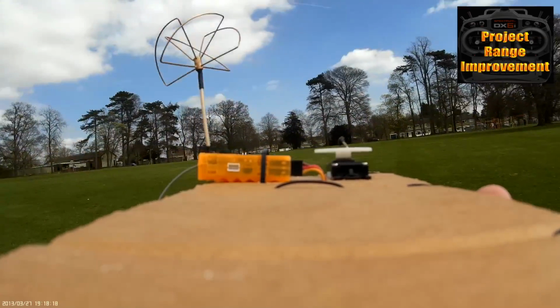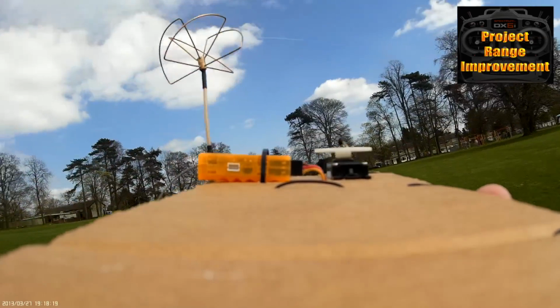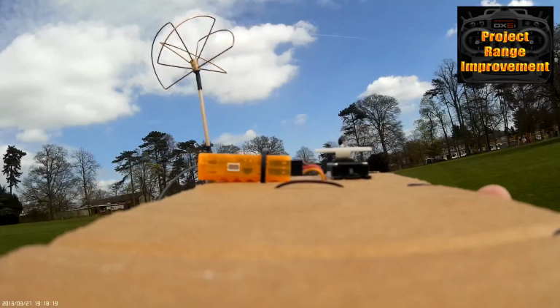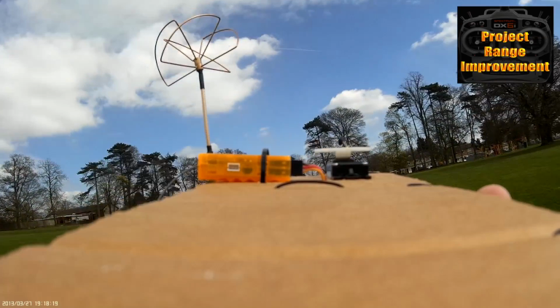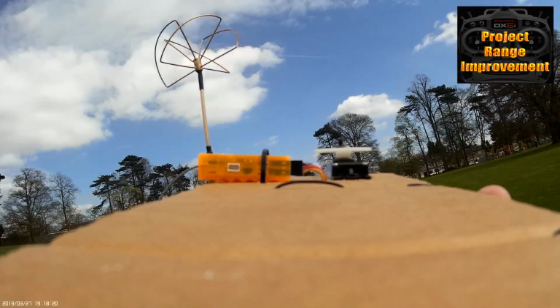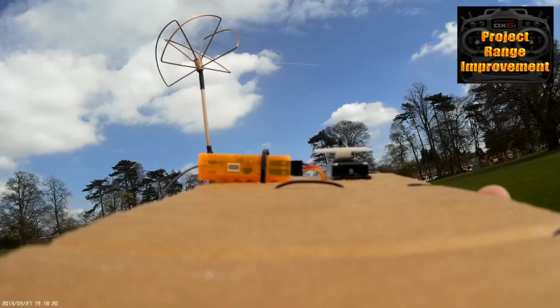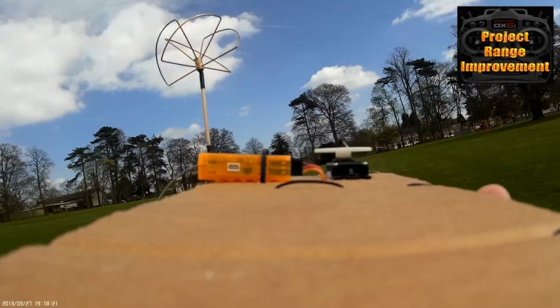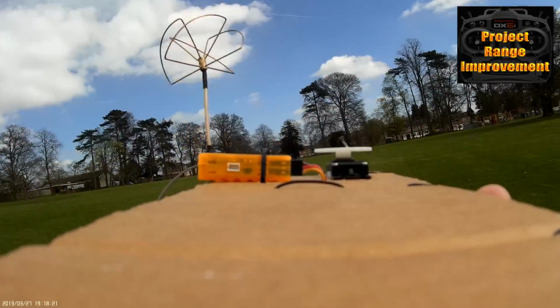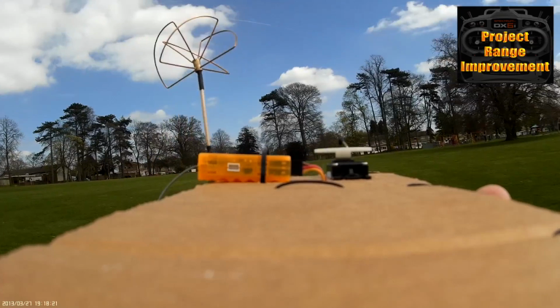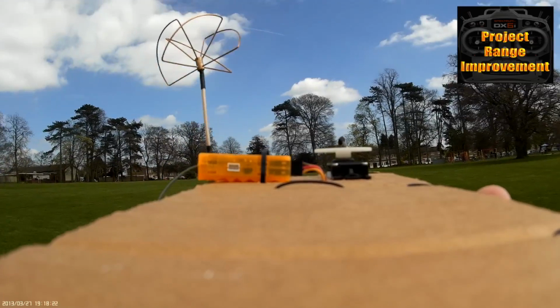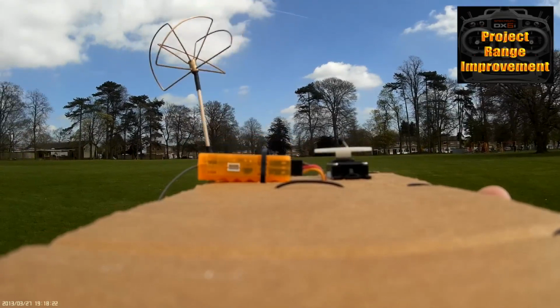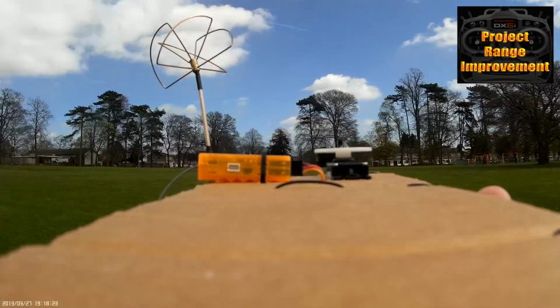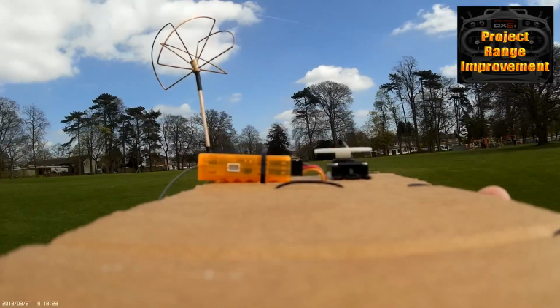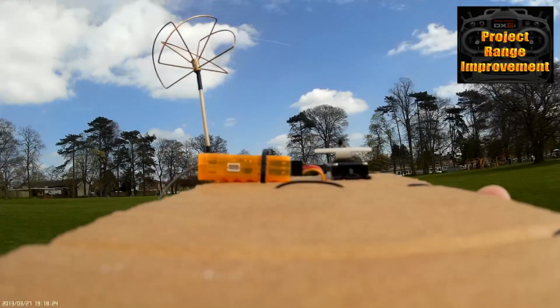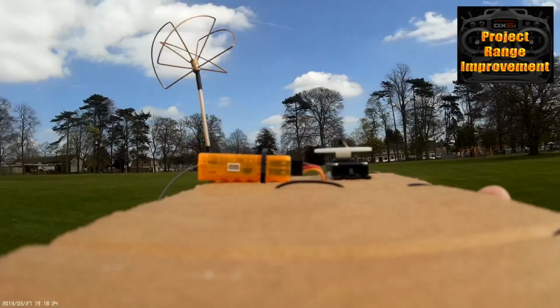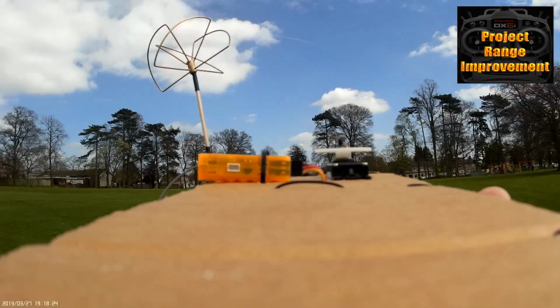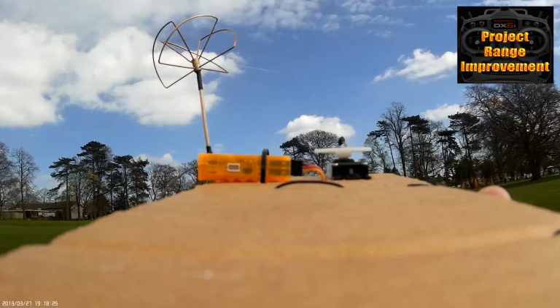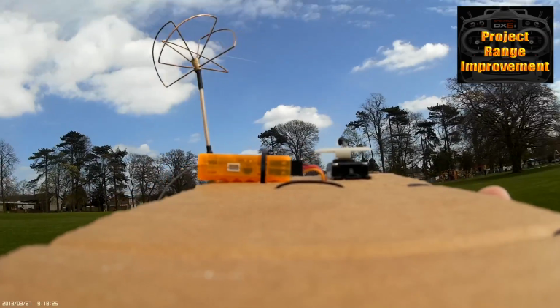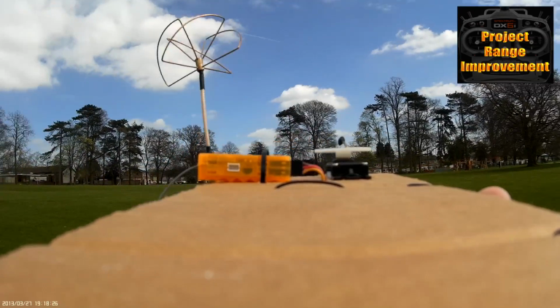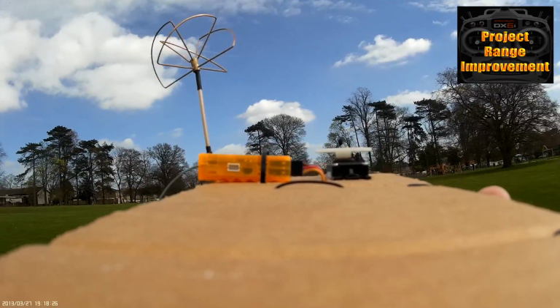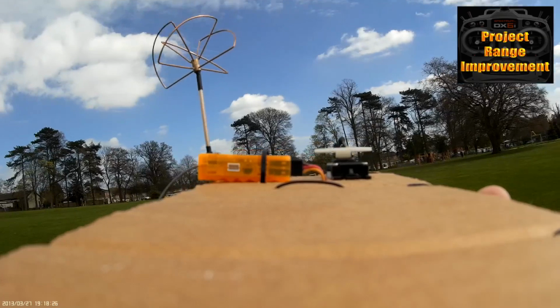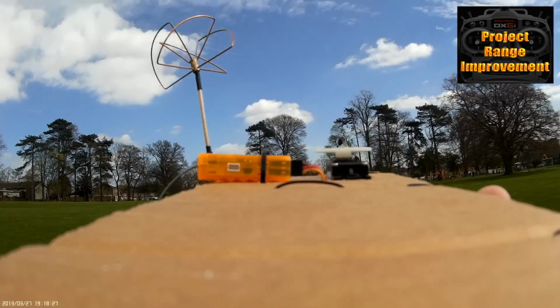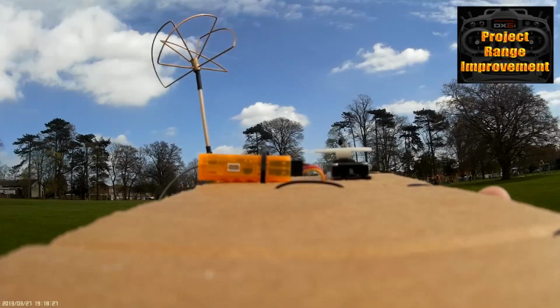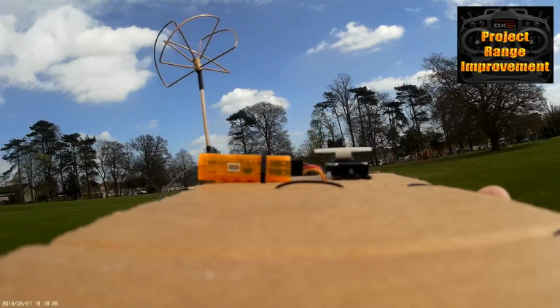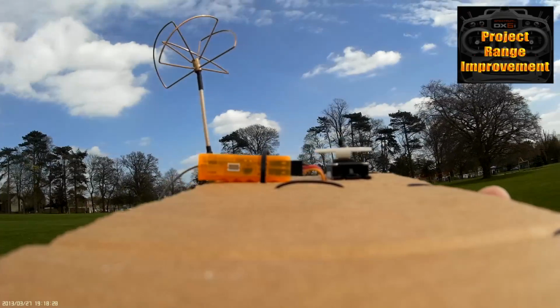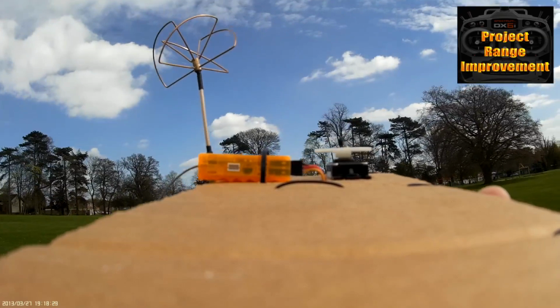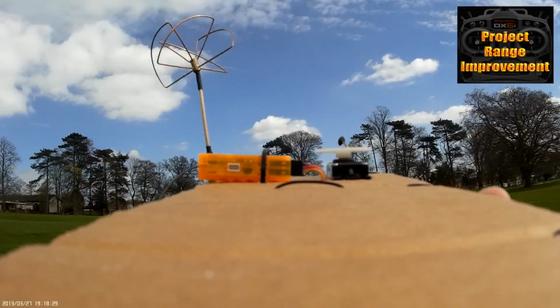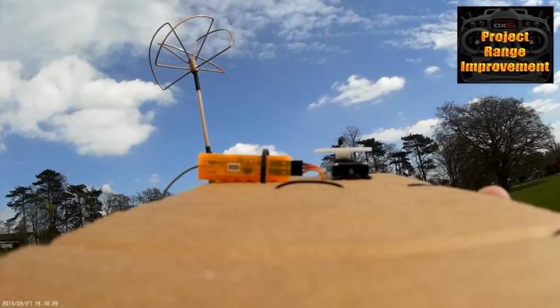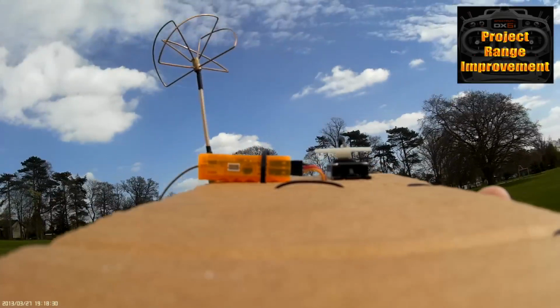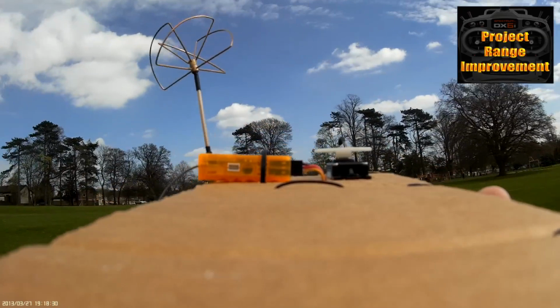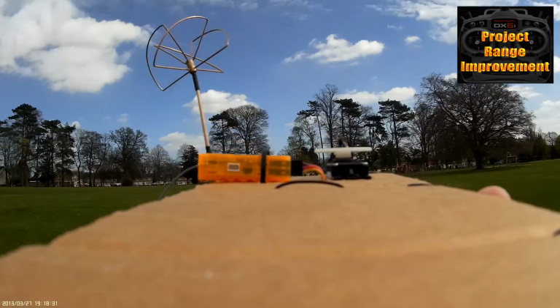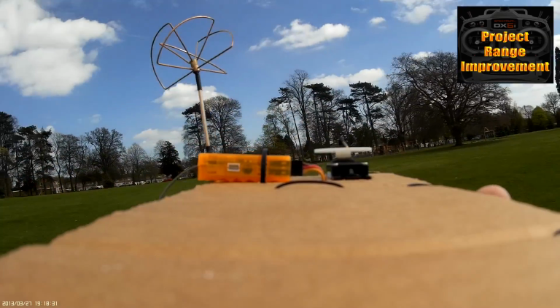There we go — we've got control back. Now I haven't walked closer to the radio, I've just walked sideways, and the ground raises up here slightly. Walking sideways.